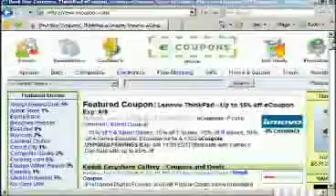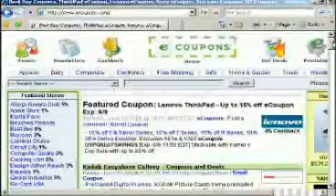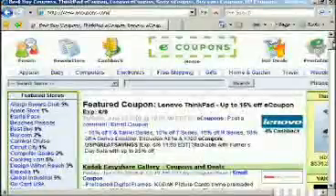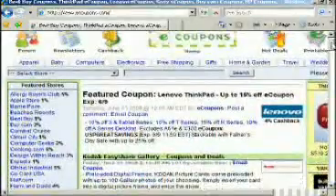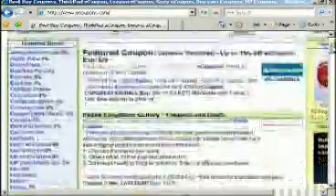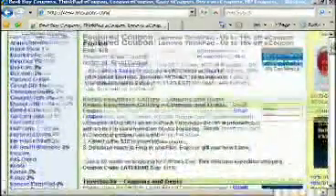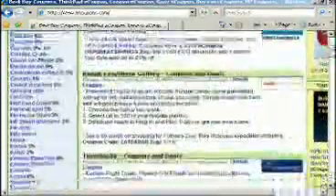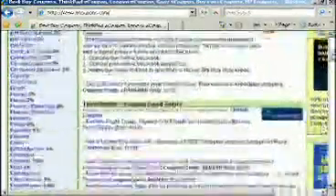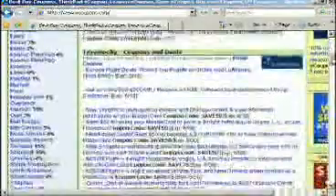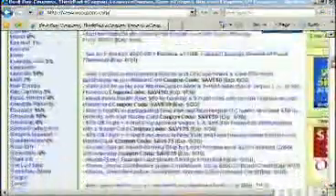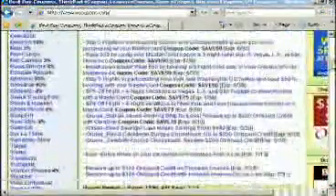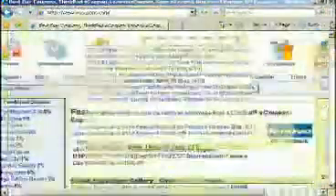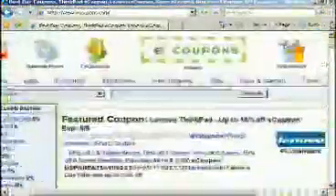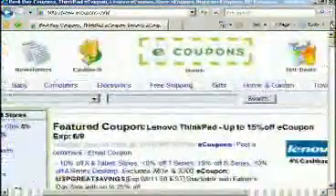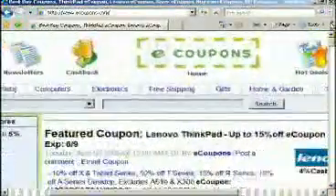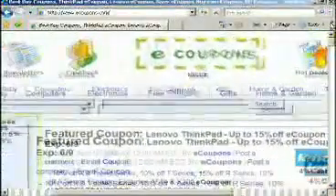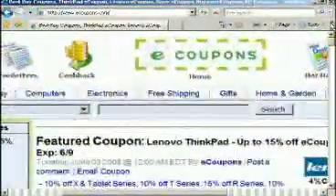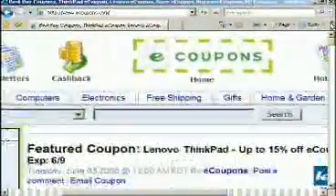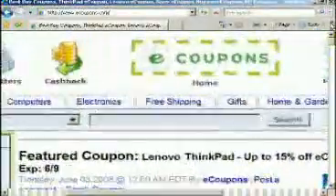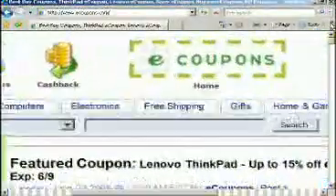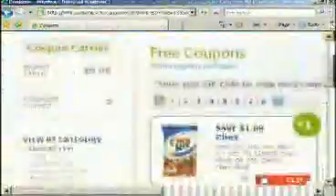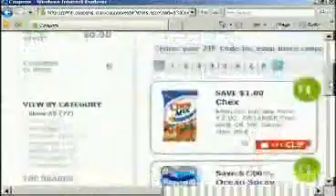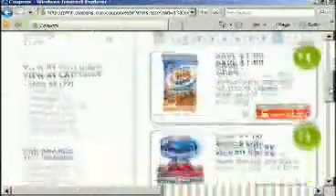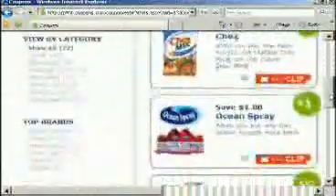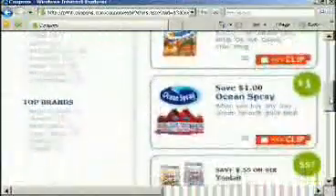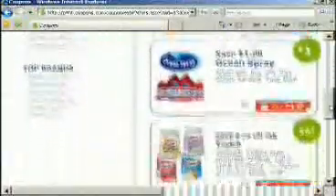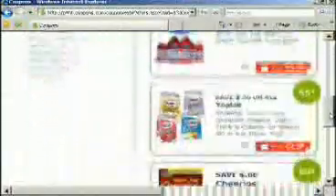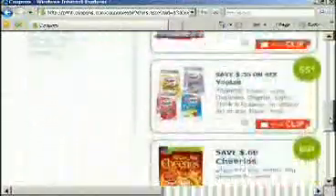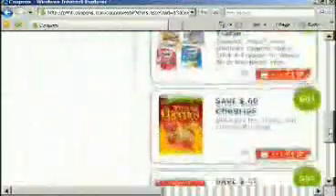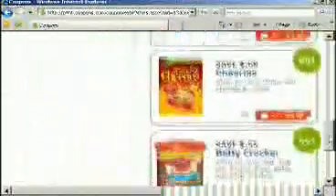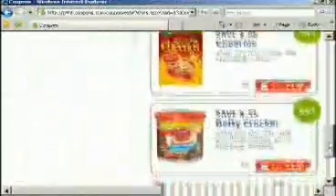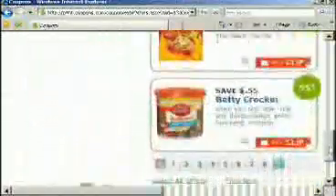And it's not just all about coupon clipping. Try clicking your way to big savings. If you go to ecoupons.com, you'll find coupons that you could just print out for sales you didn't even know about.